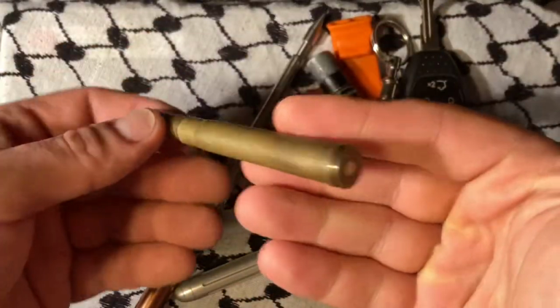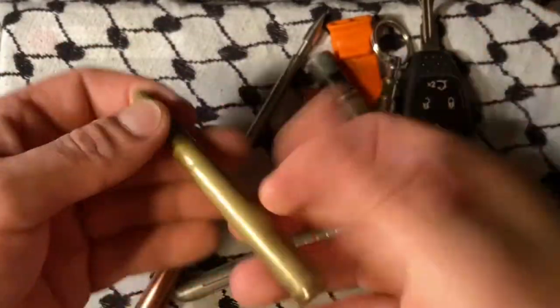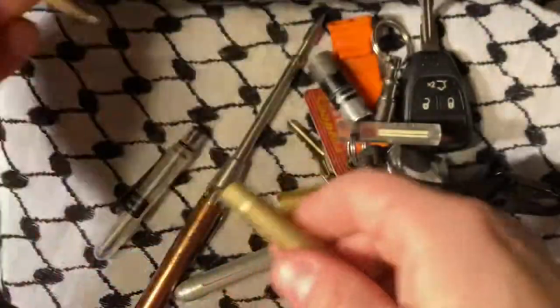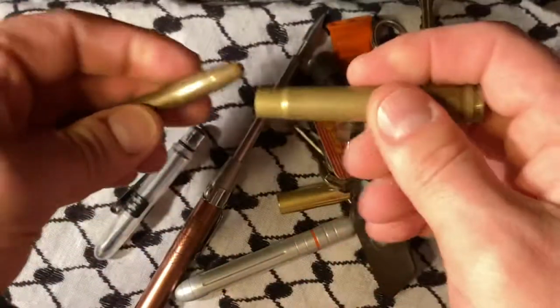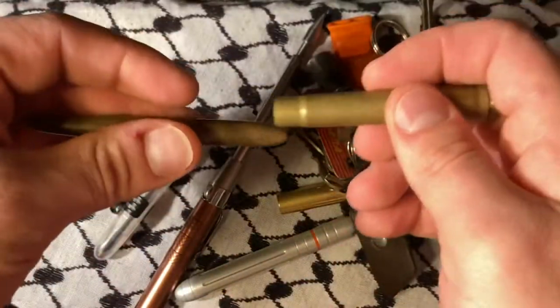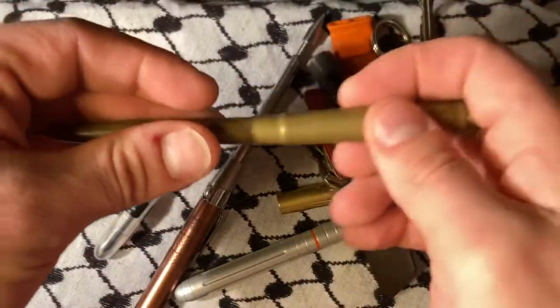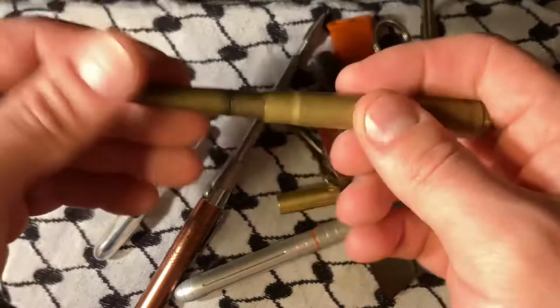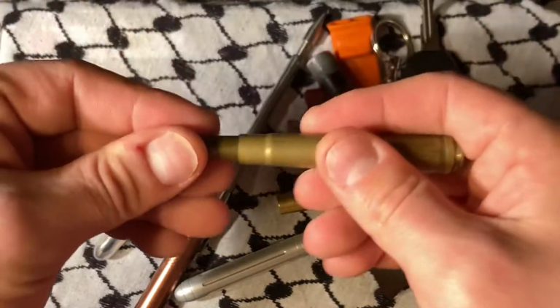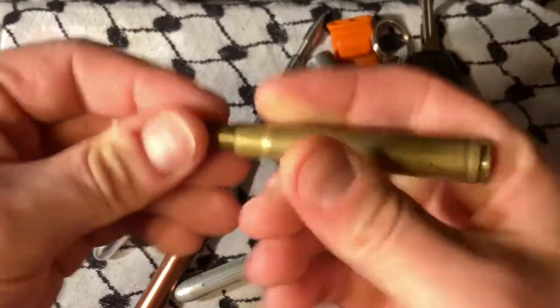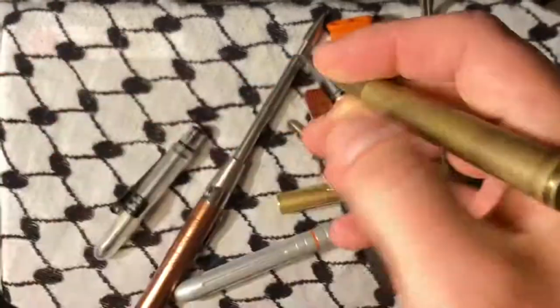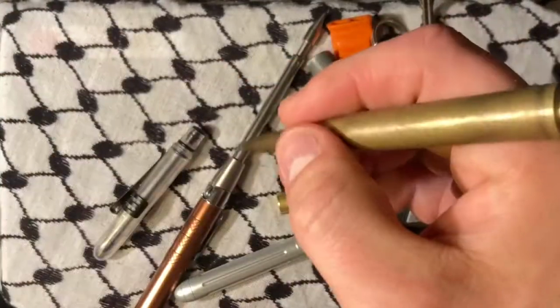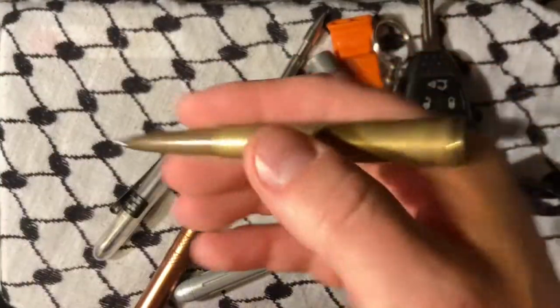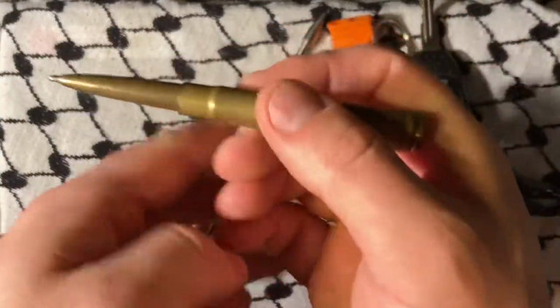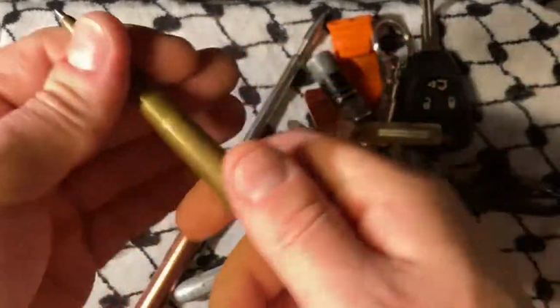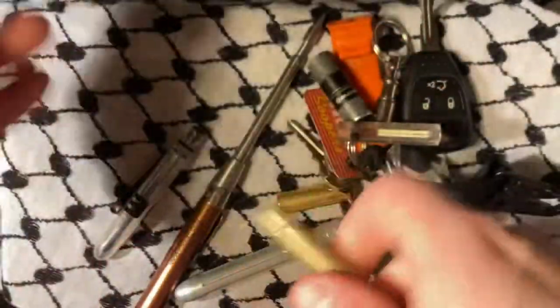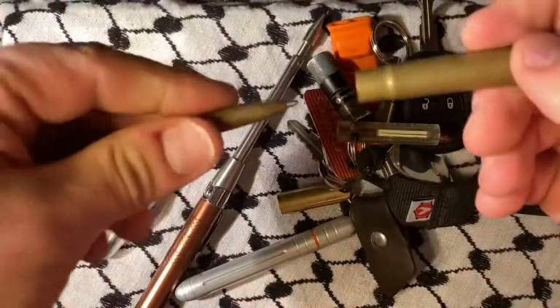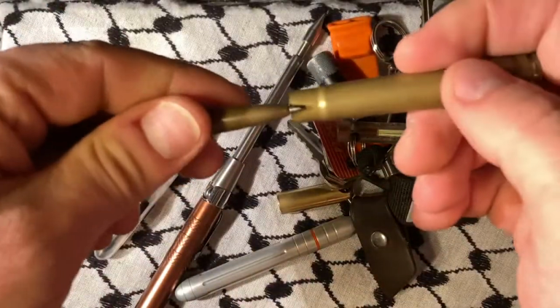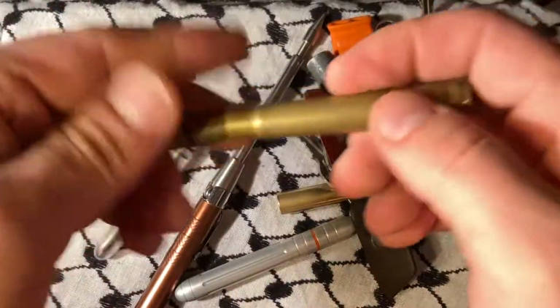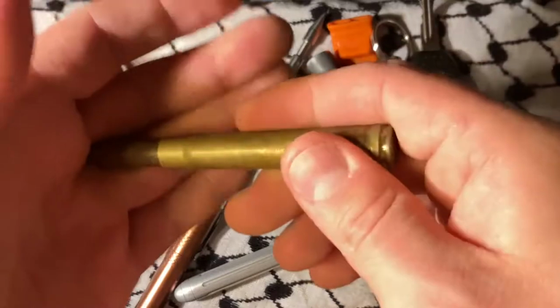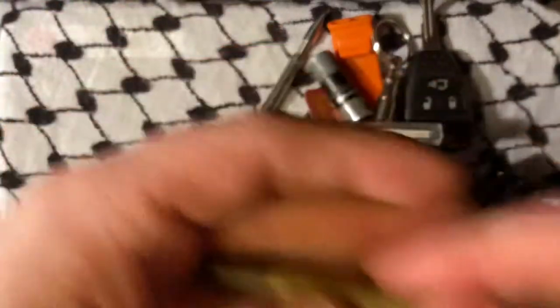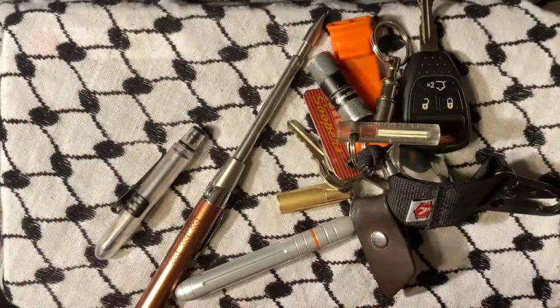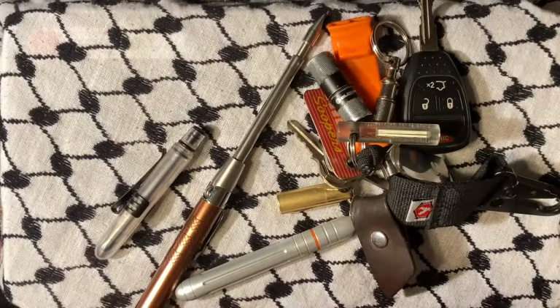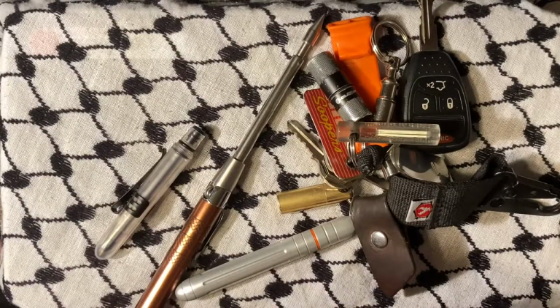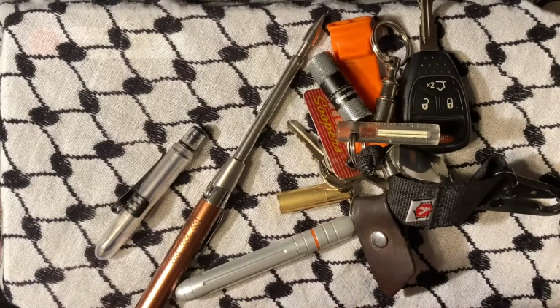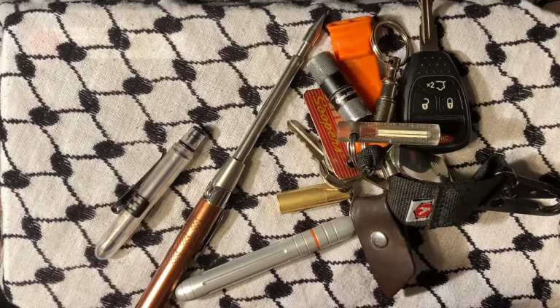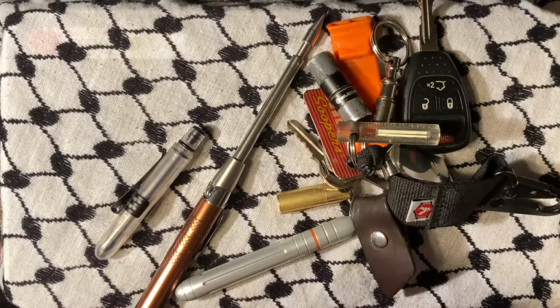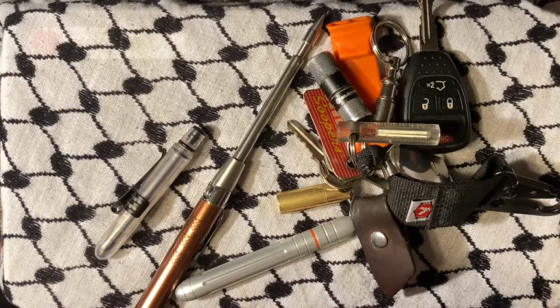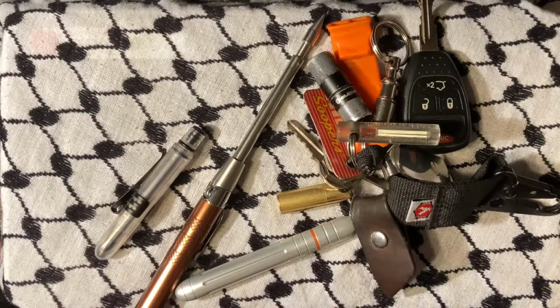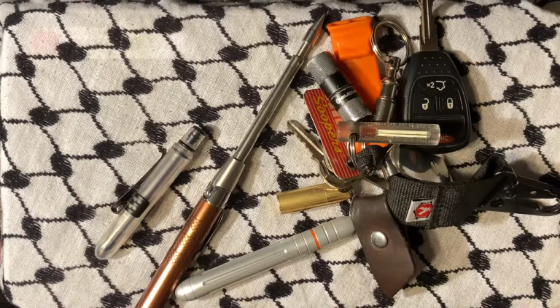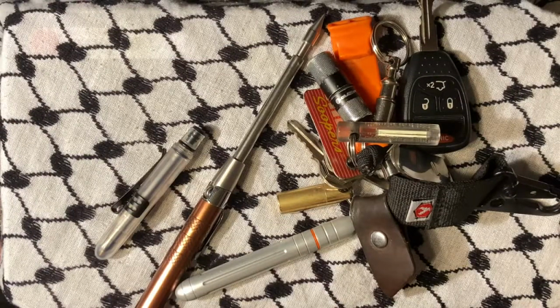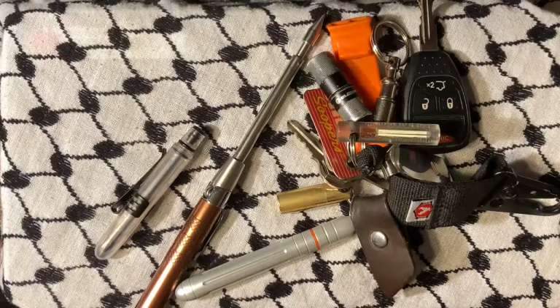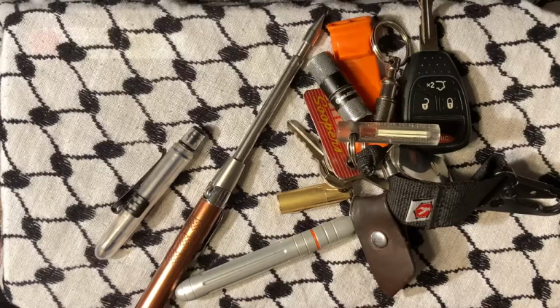I have one of their gimmicky little bullet pens and it works fine. The bottom line is though, if that got stolen I'd be kind of upset, or if I lost it that wouldn't be very cool.